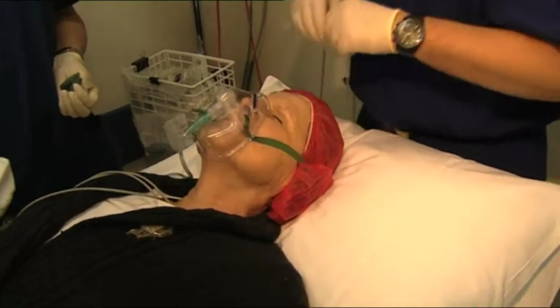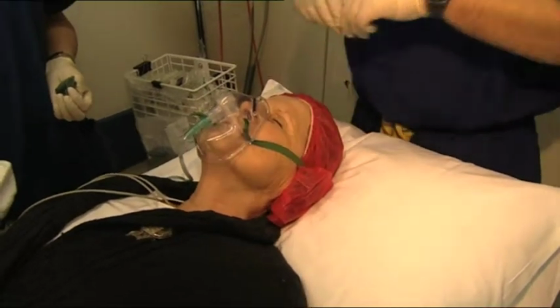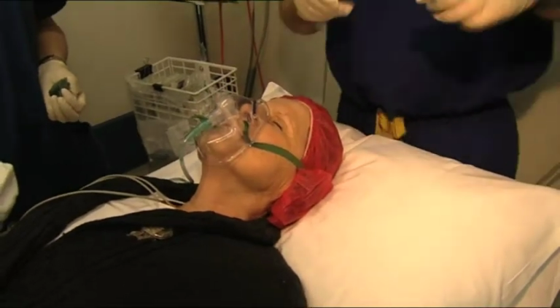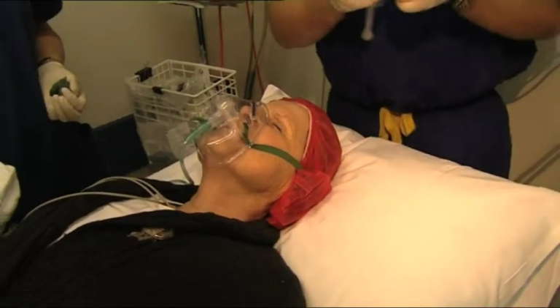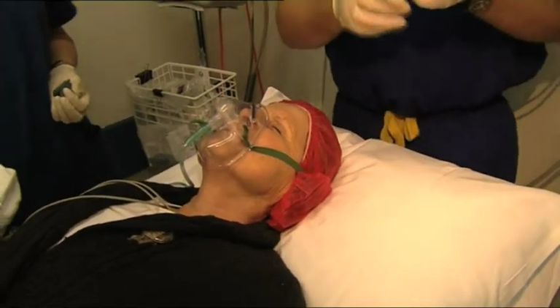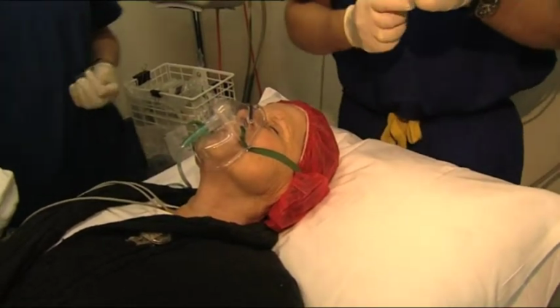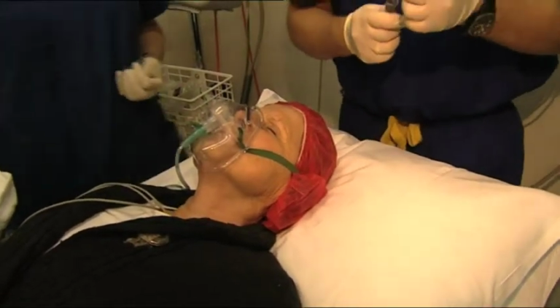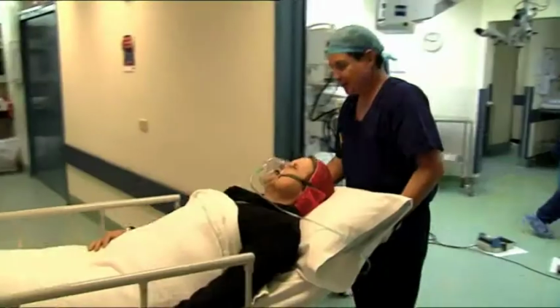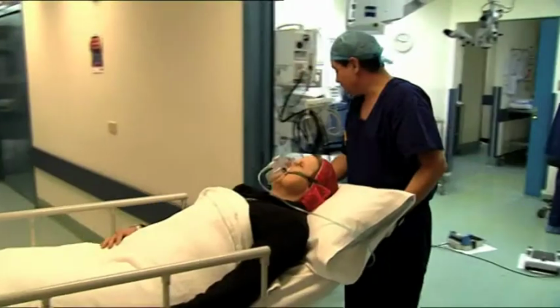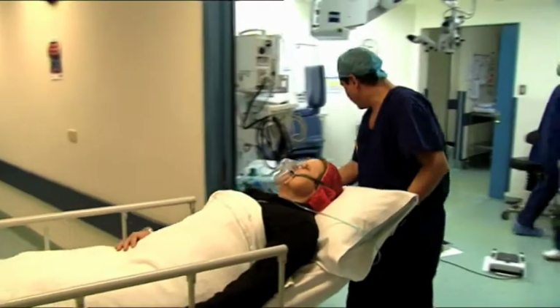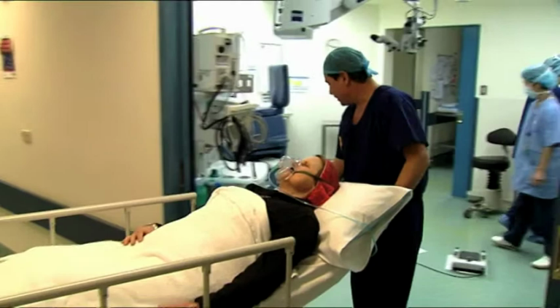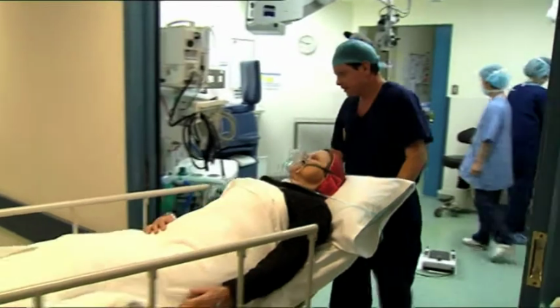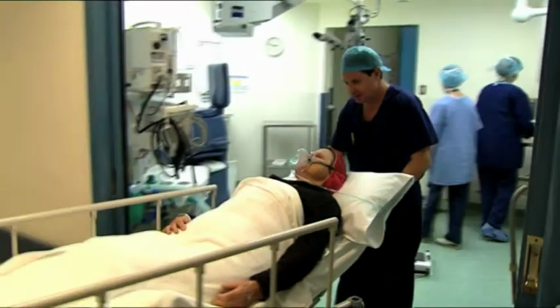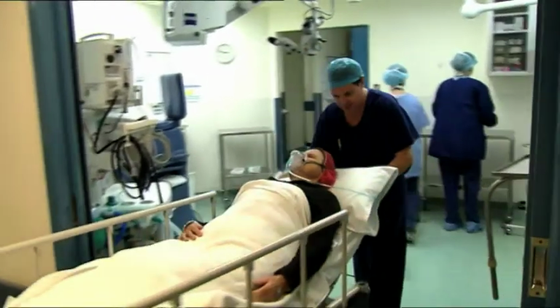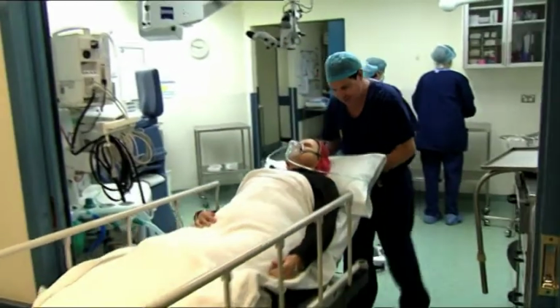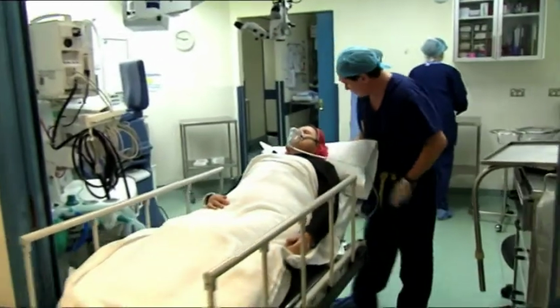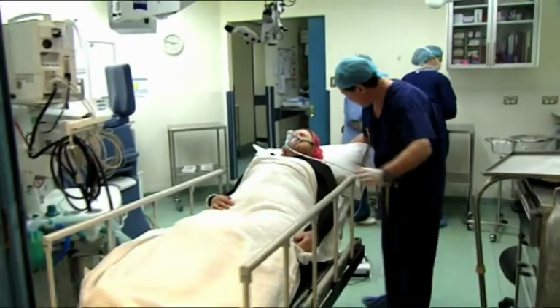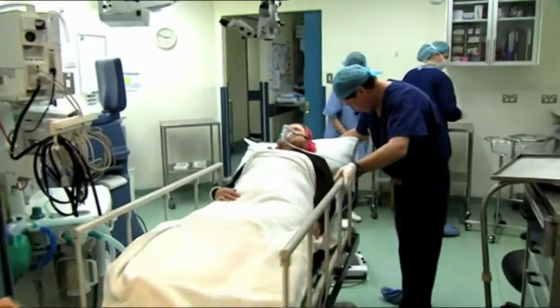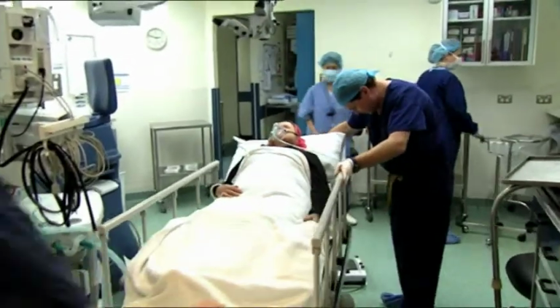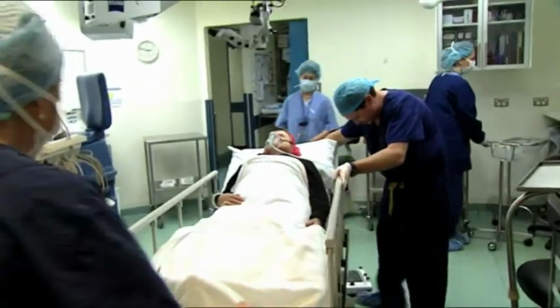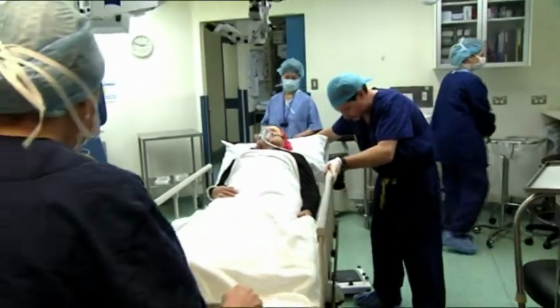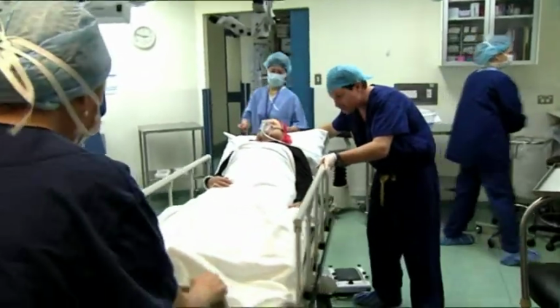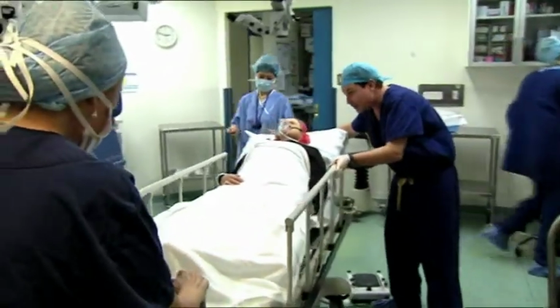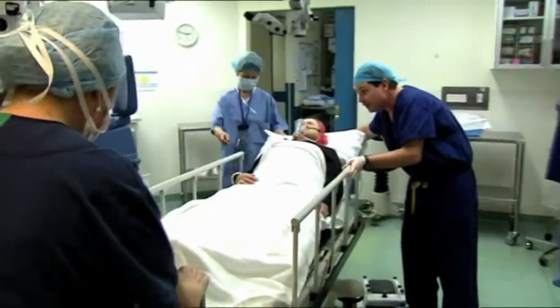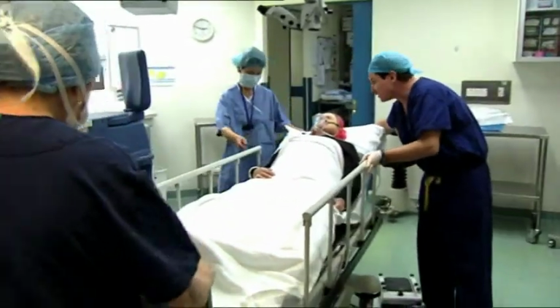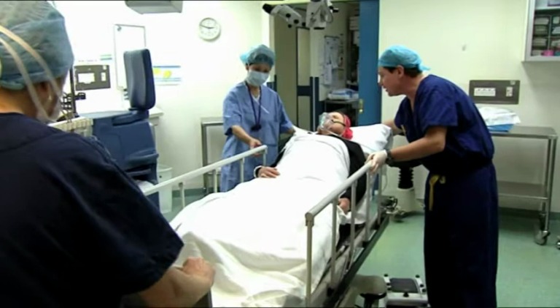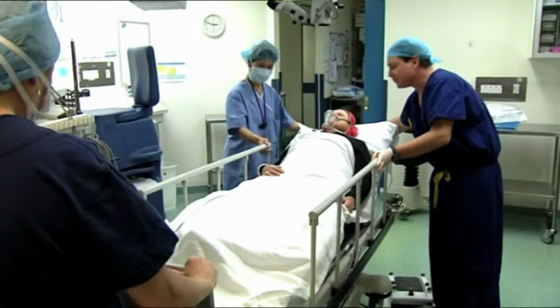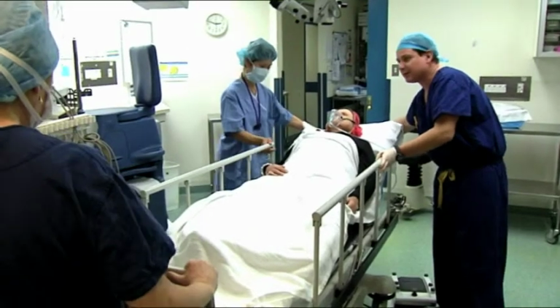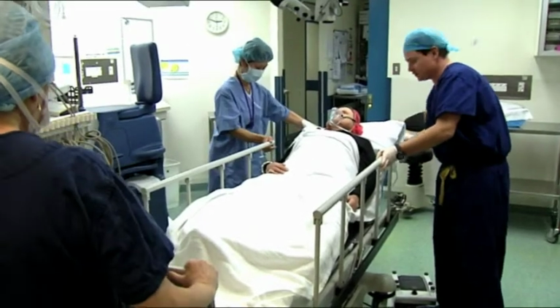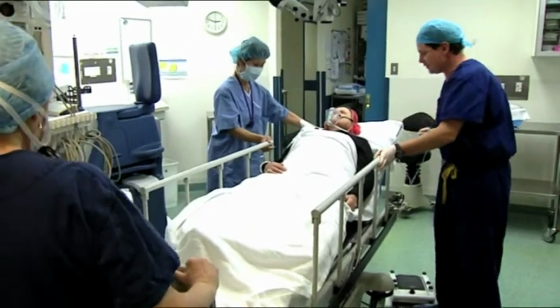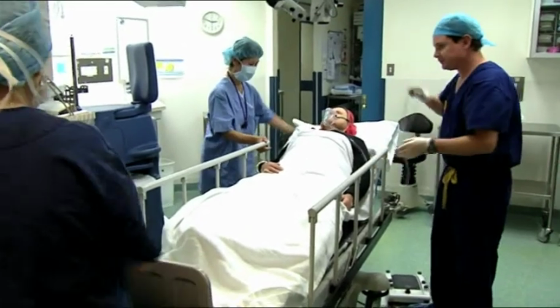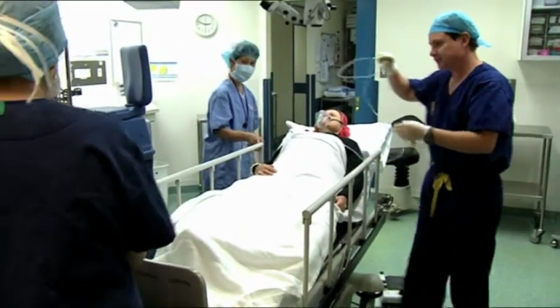Ophthalmic Surgery Centre is licensed by the New South Wales Department of Health to provide a full range of anaesthetic services including general anaesthesia for both adult and paediatric patients.